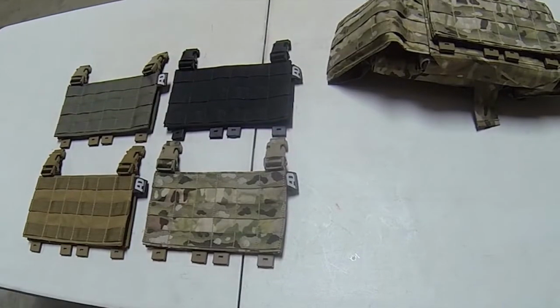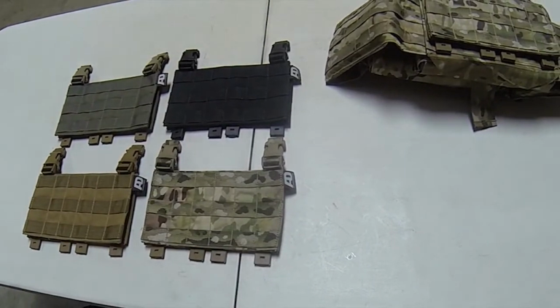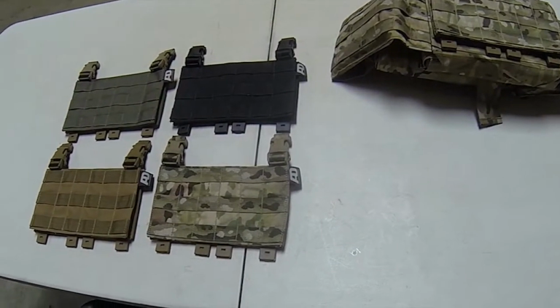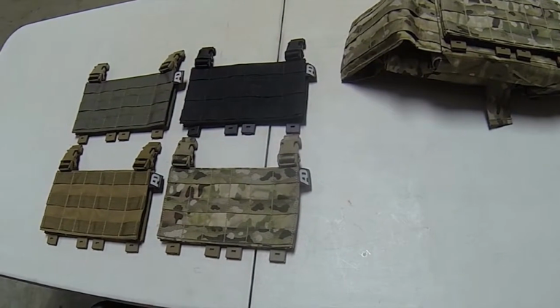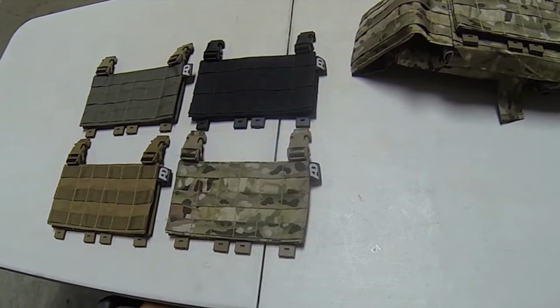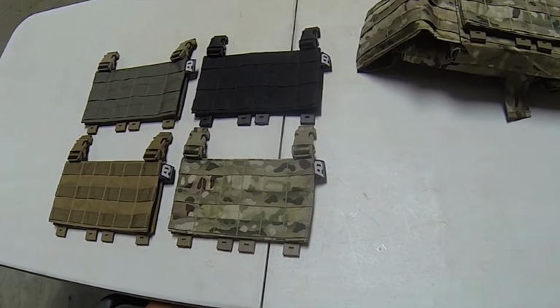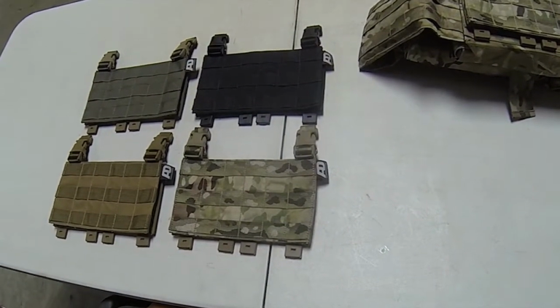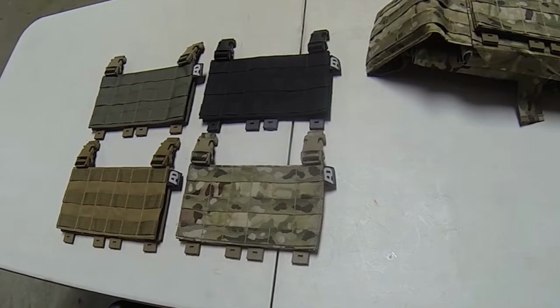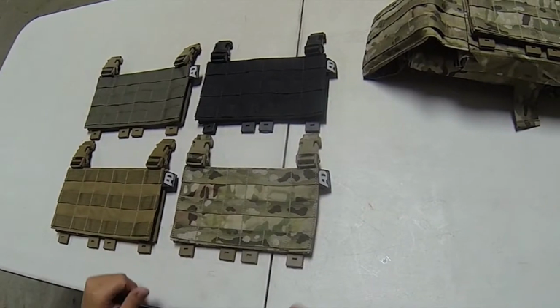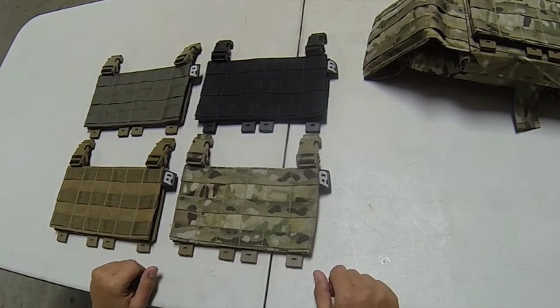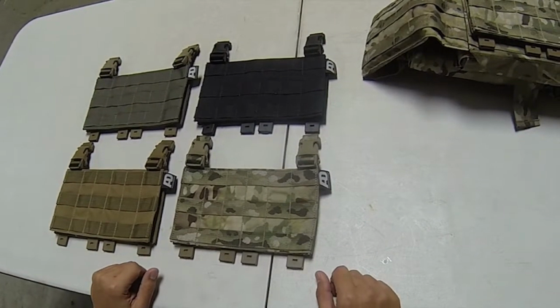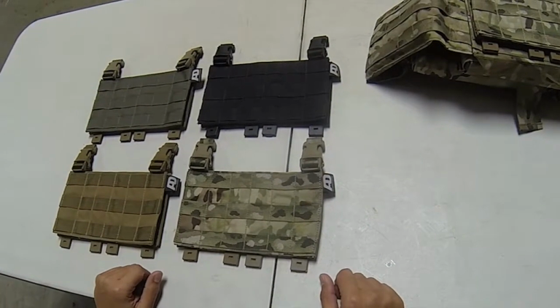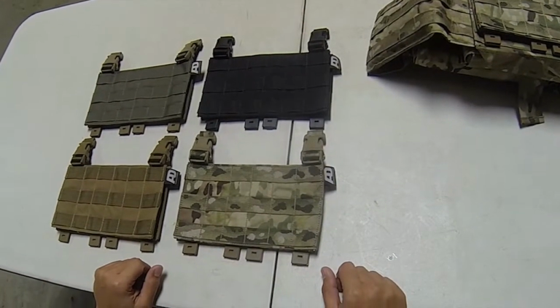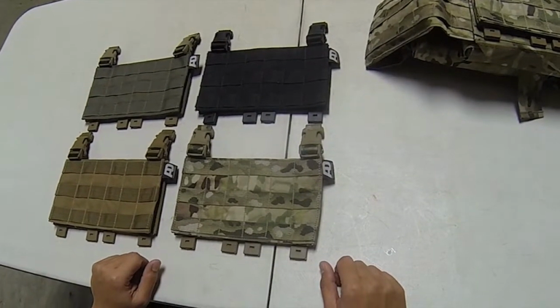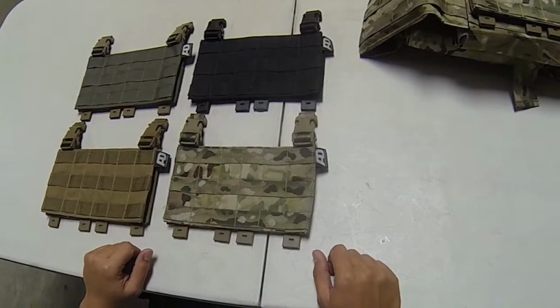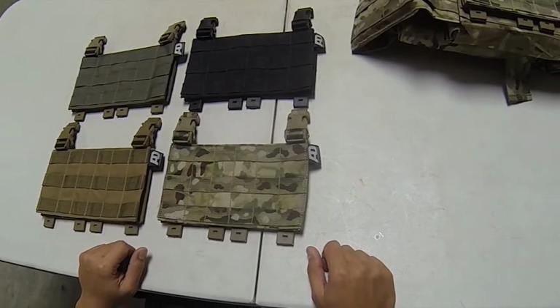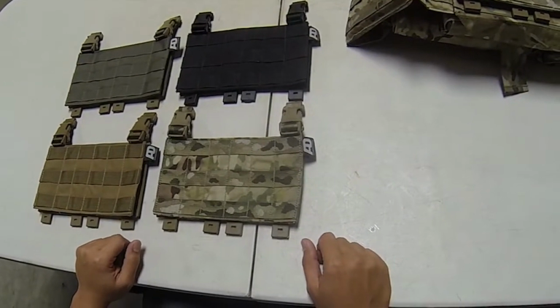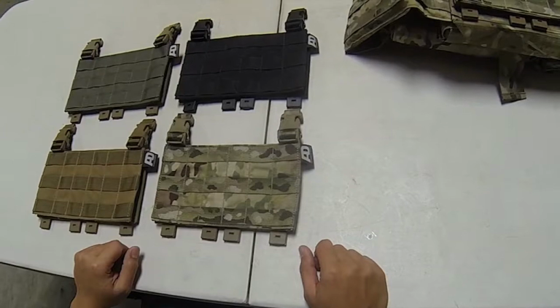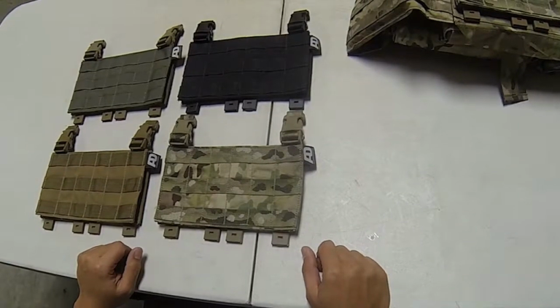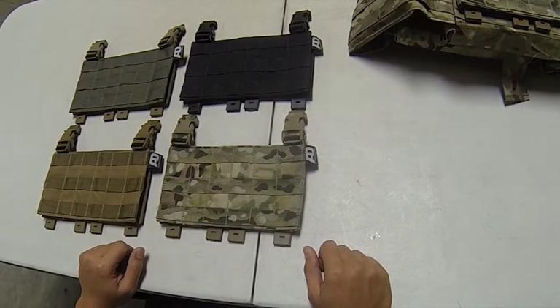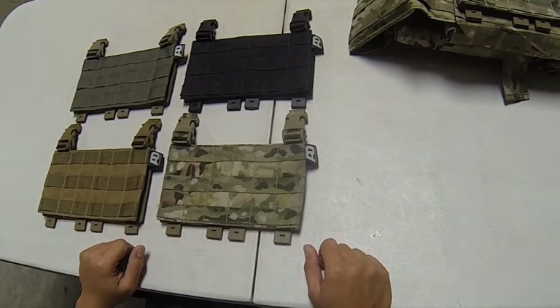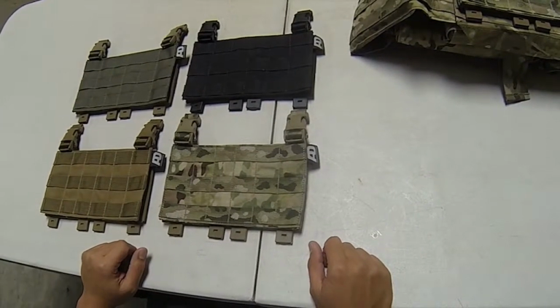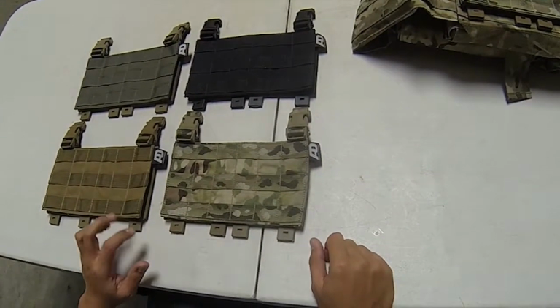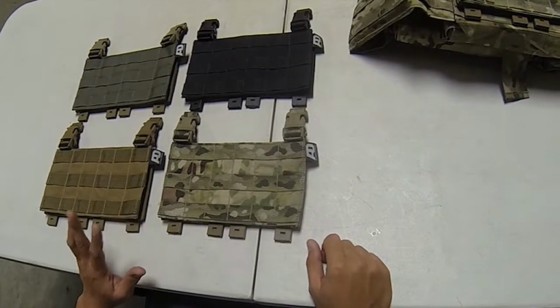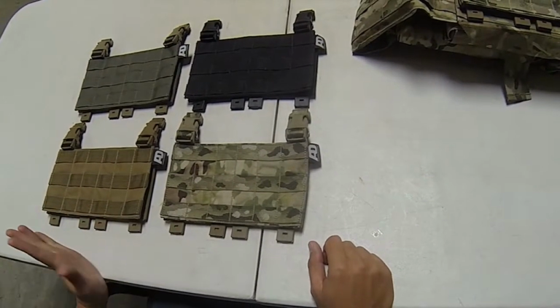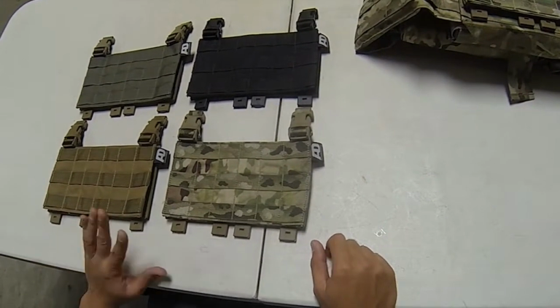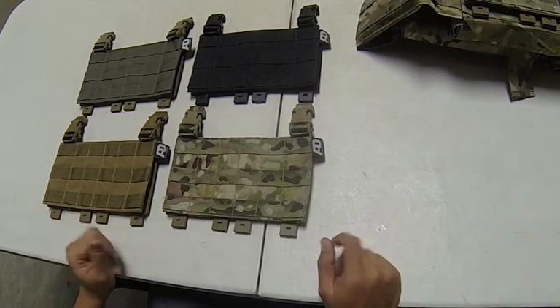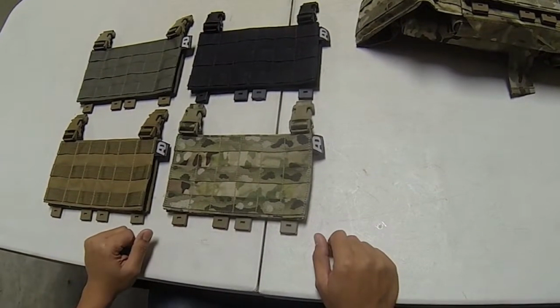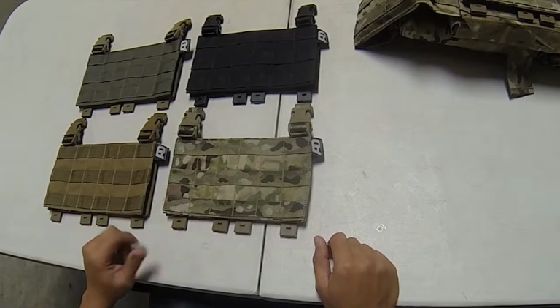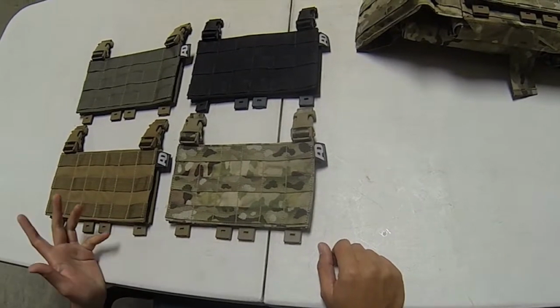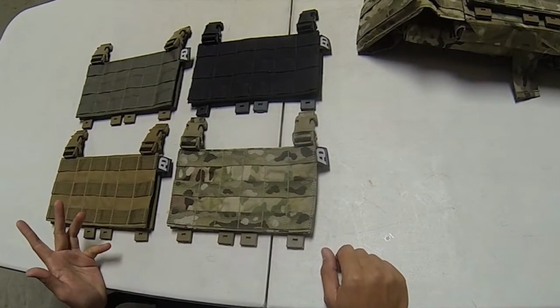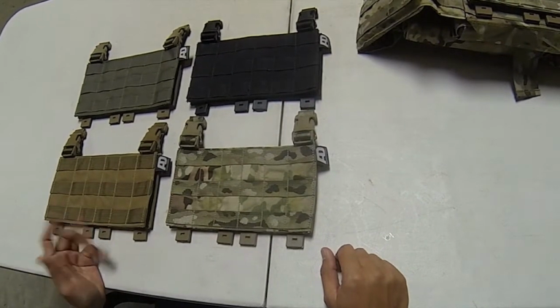Hey guys, it's RokarProved here. Back again to talk about the Advanced Dynamic Universal Panel Adapter. There were some questions about what exactly comes with the kit, so I'm here to show you what that is.